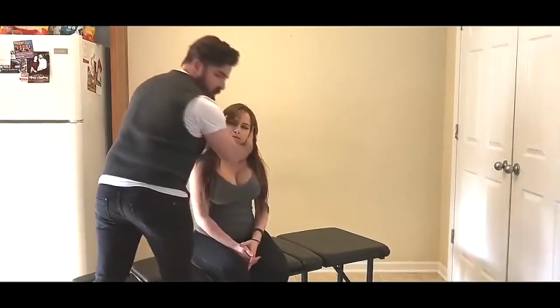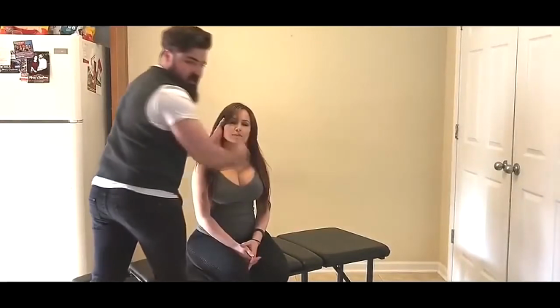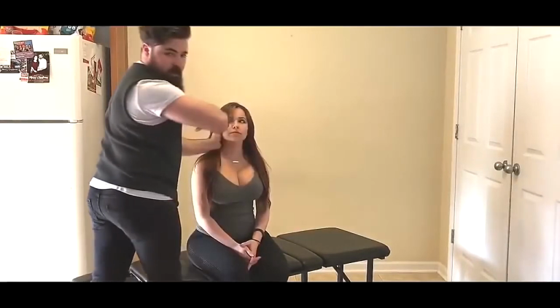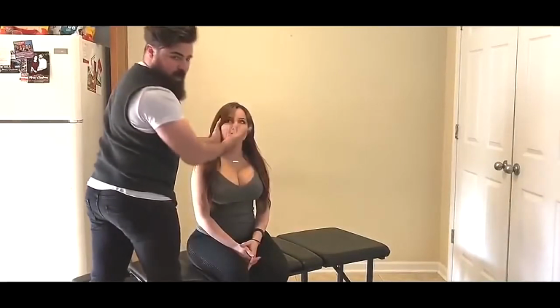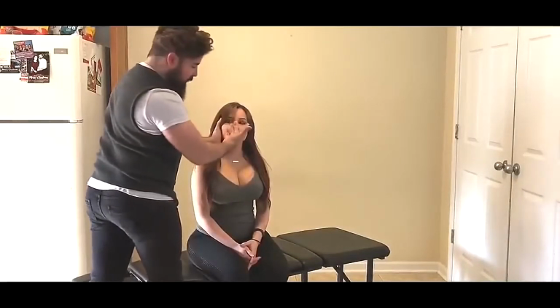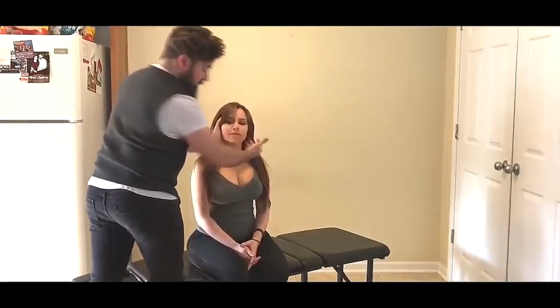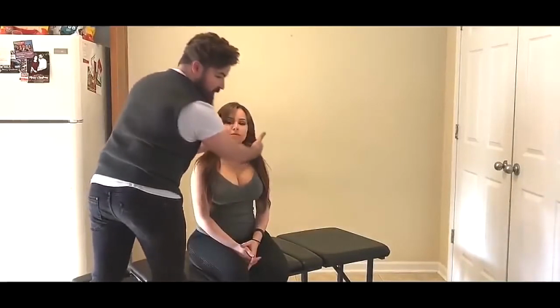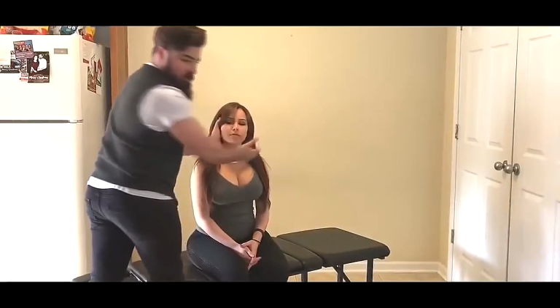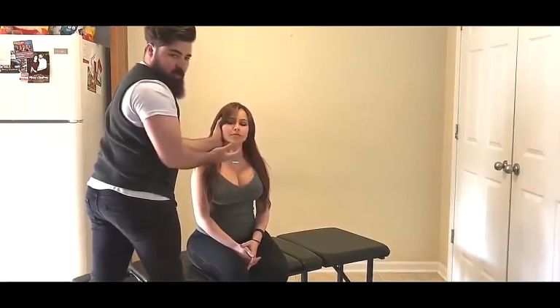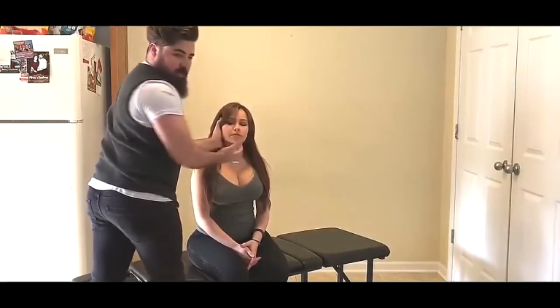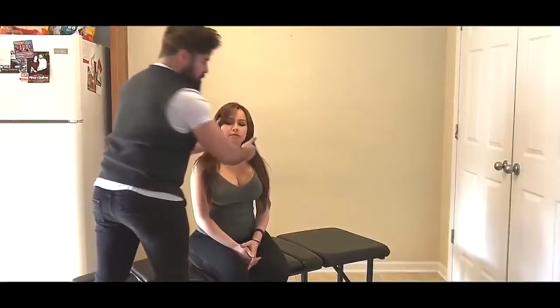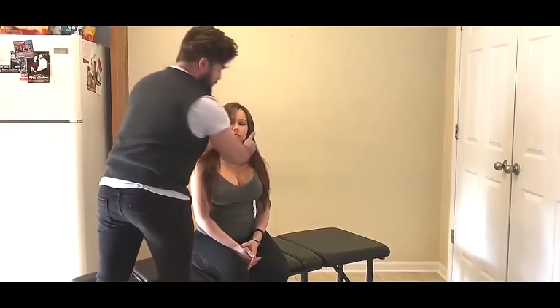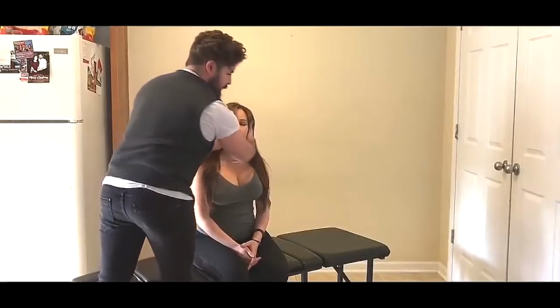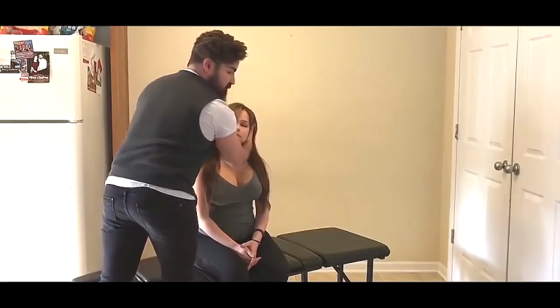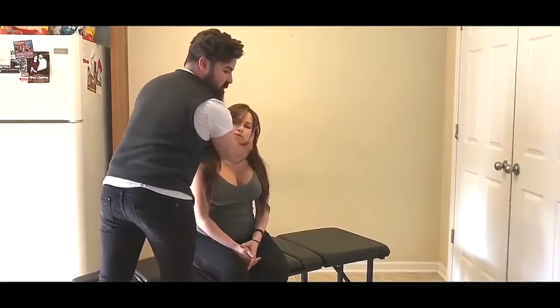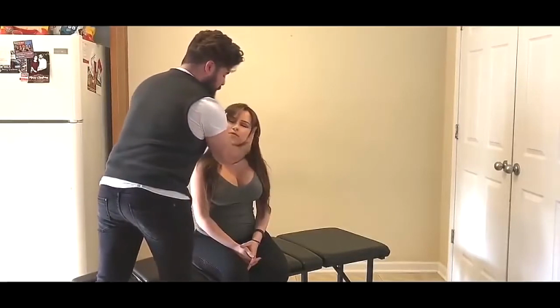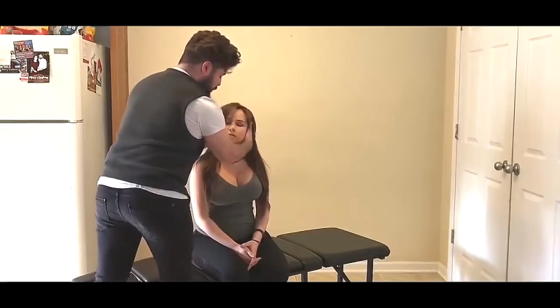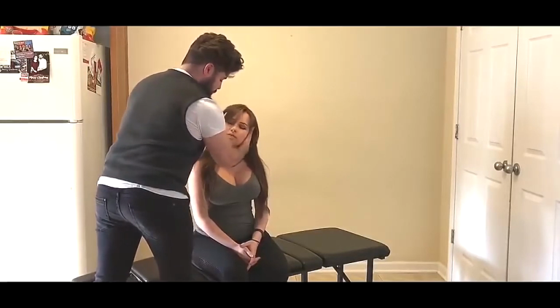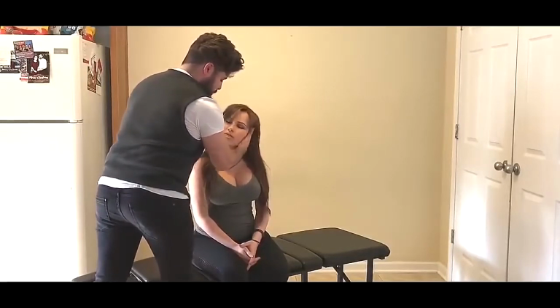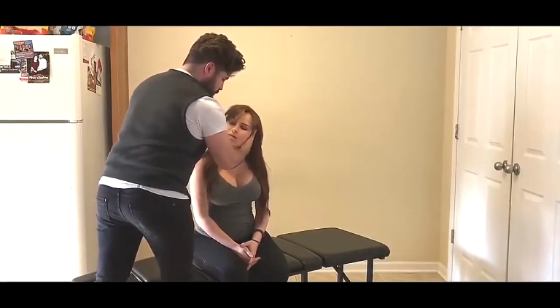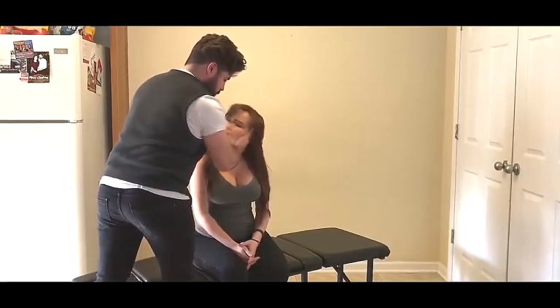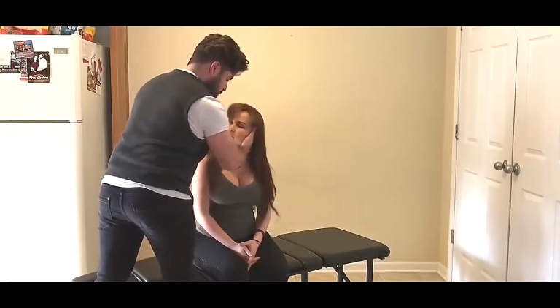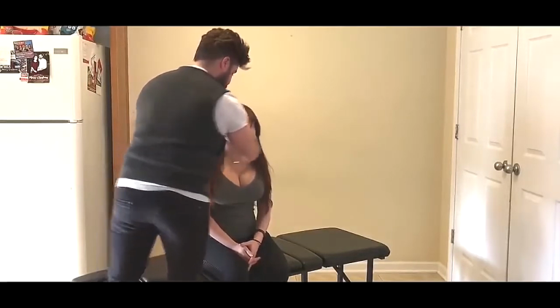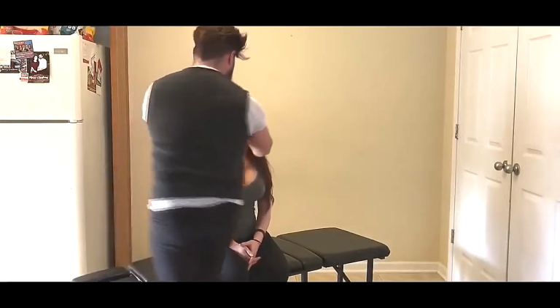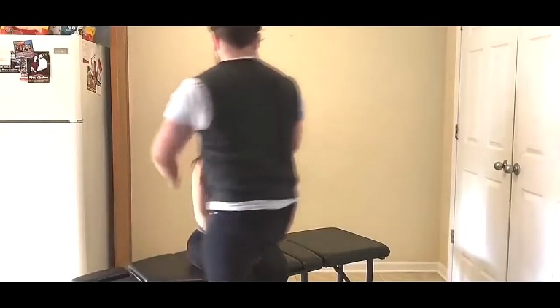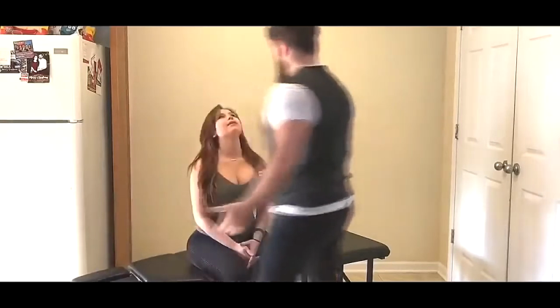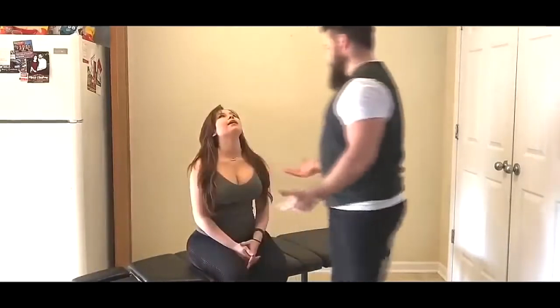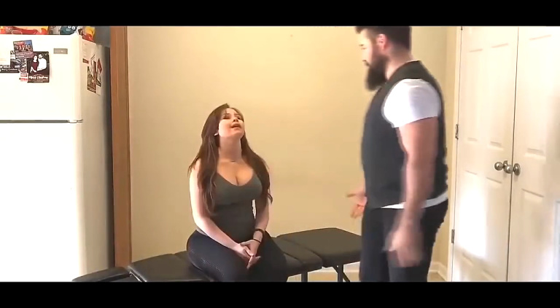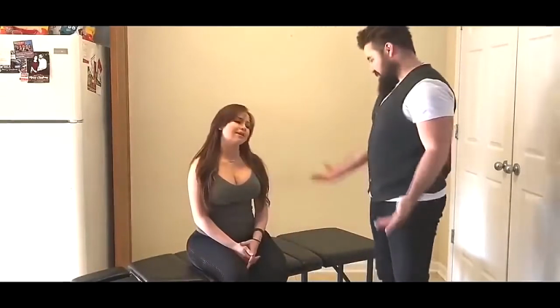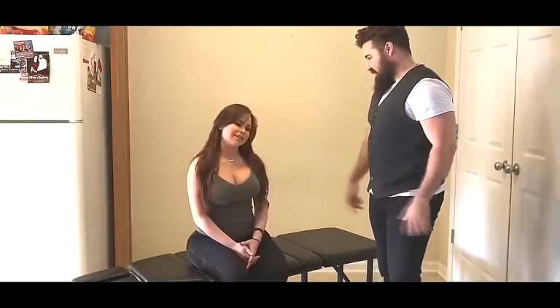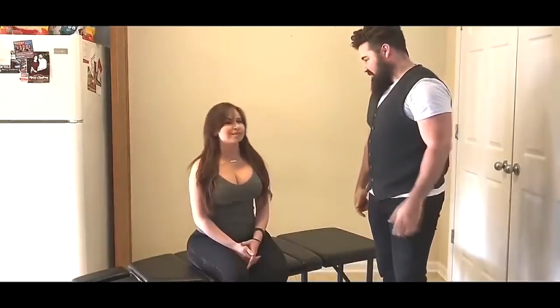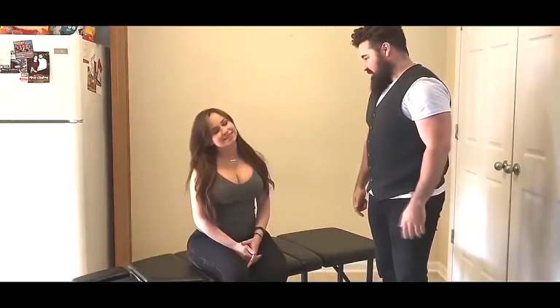As you can tell, I'm laterally flexing the head, rotating it towards me, and then the slight pull for the adjustment. There we go. And how was that? Amazing.